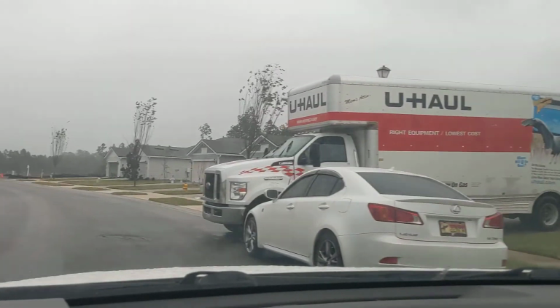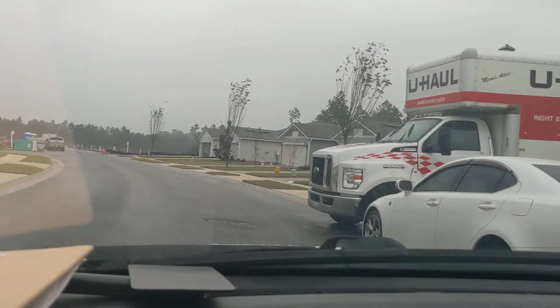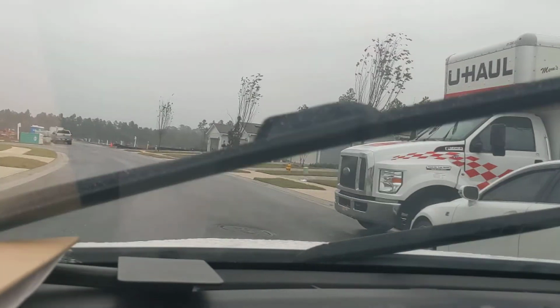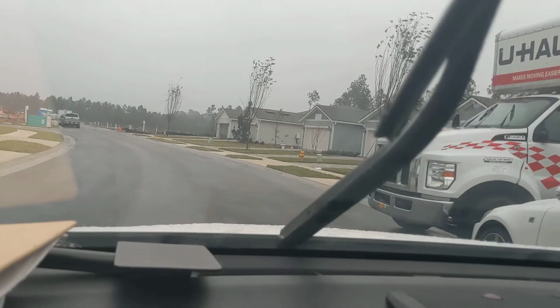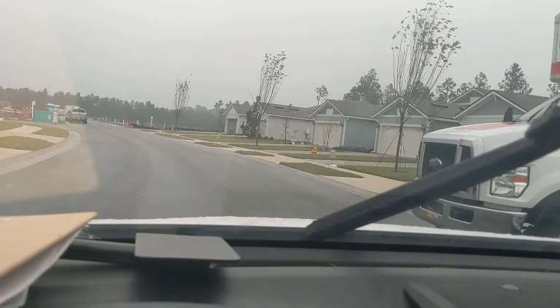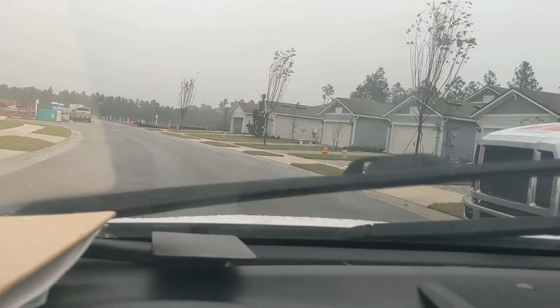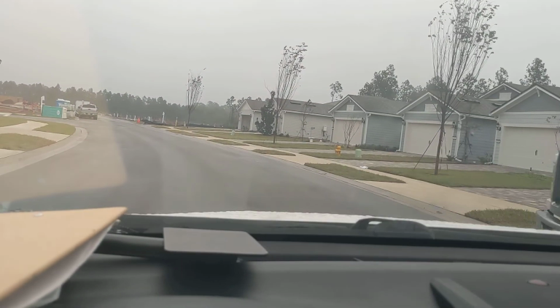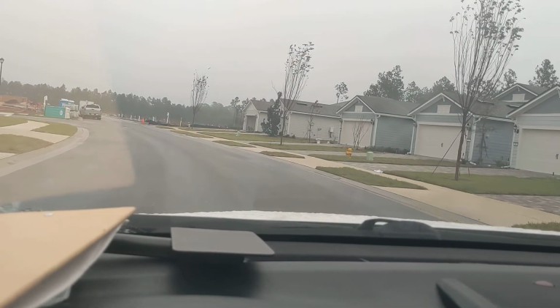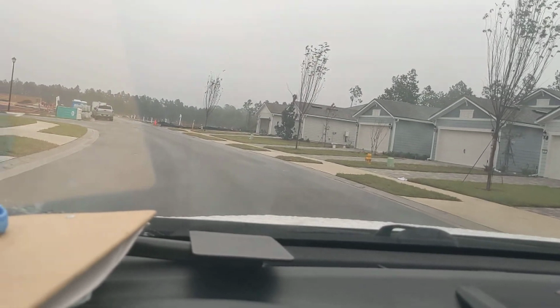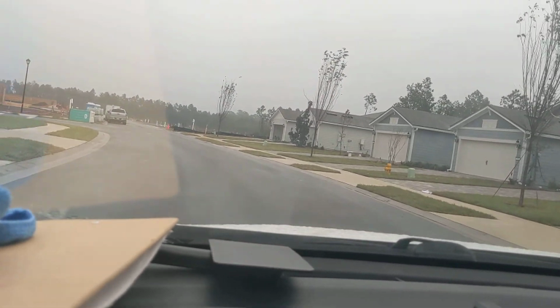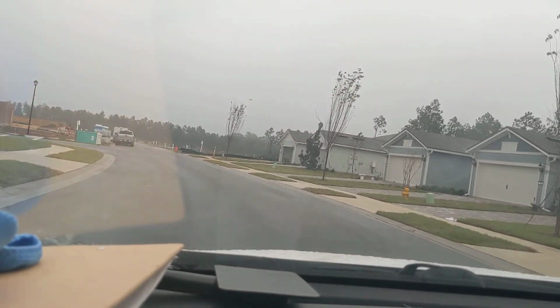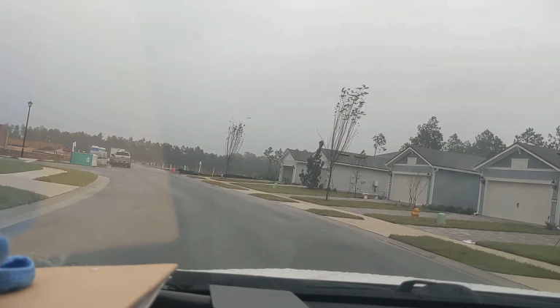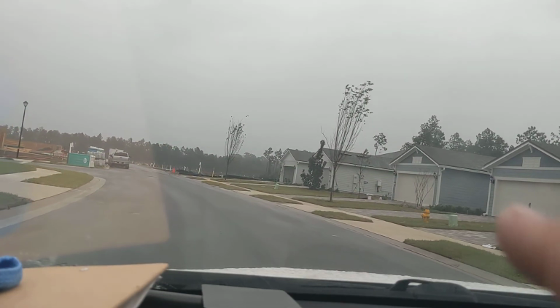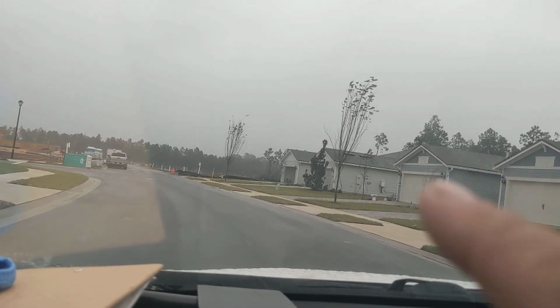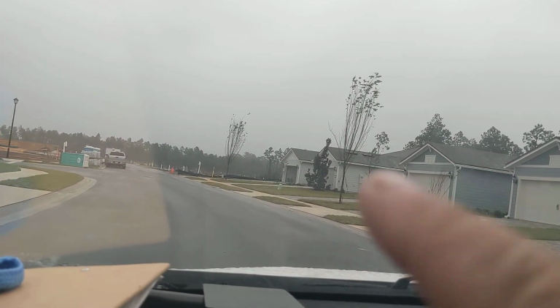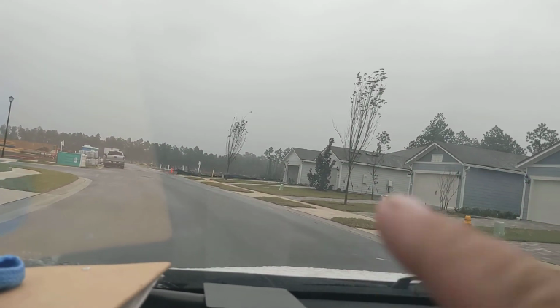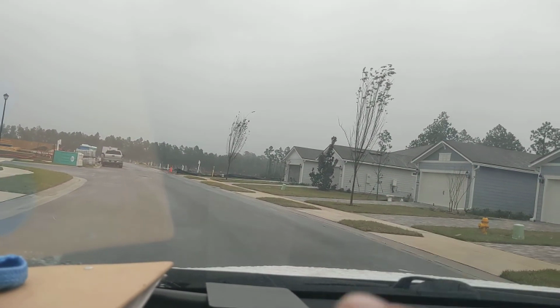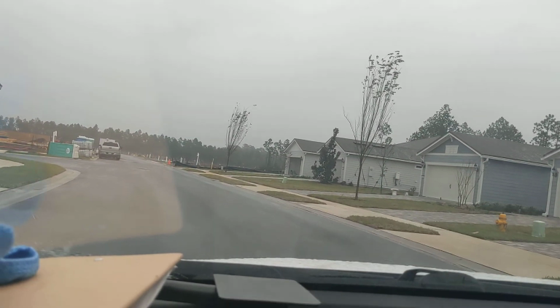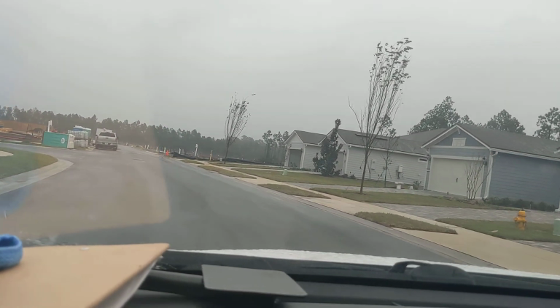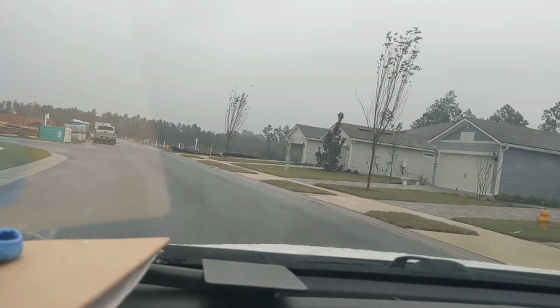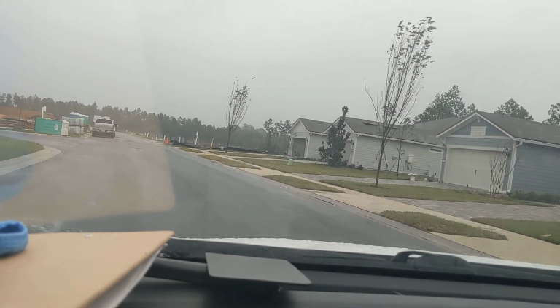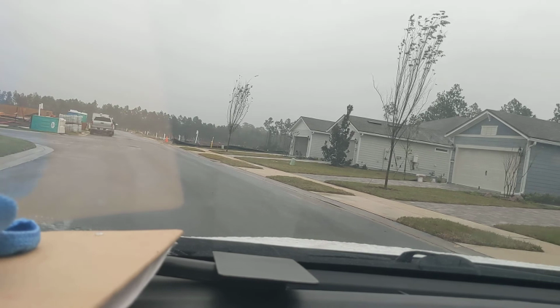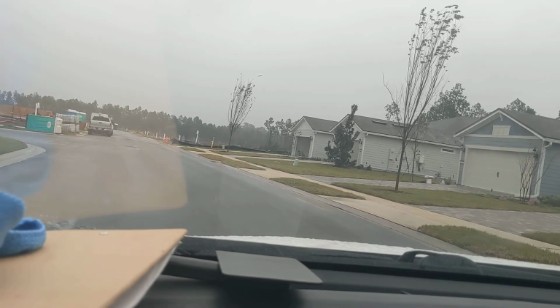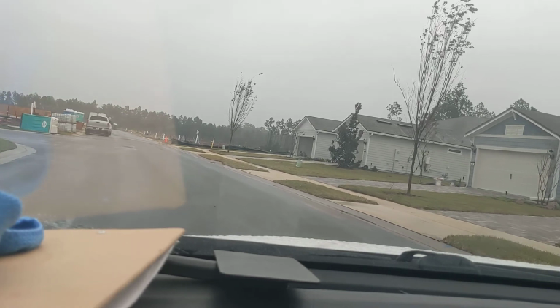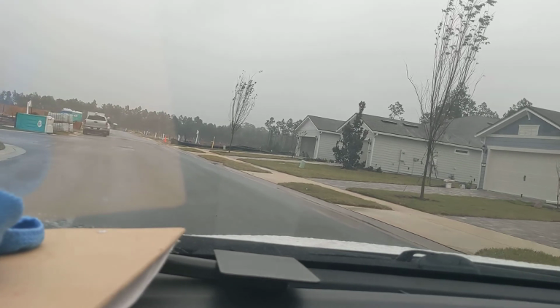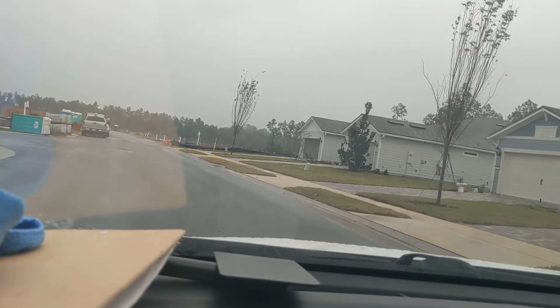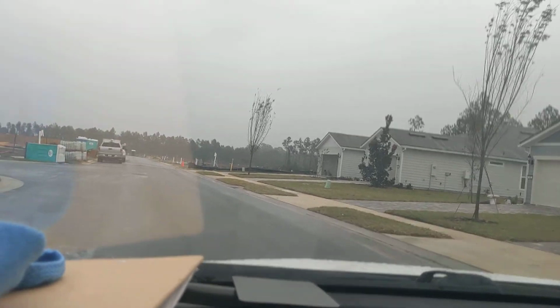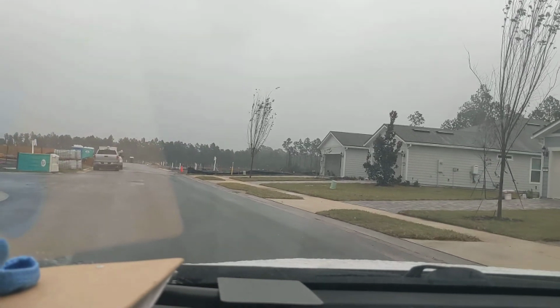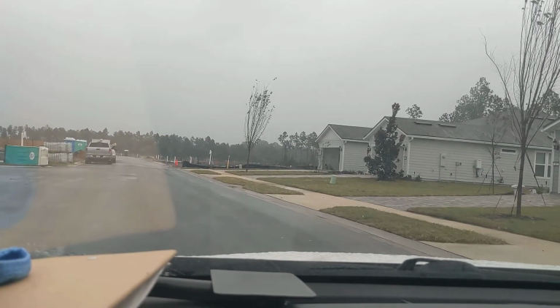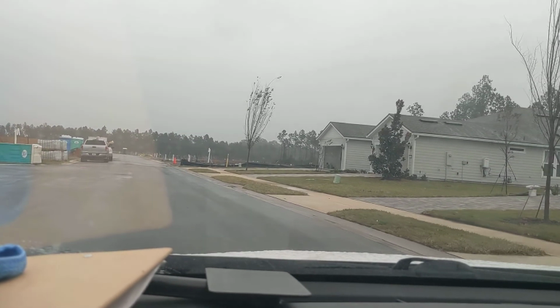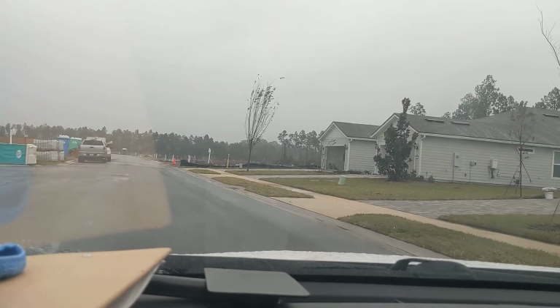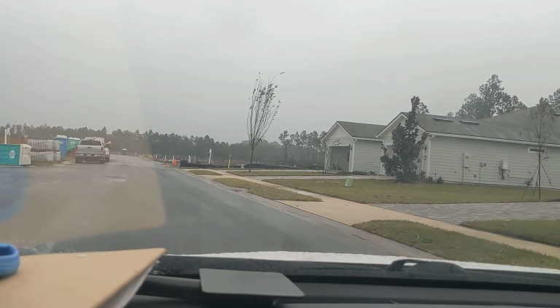We got a bunch of closings all the way down the road. Moving truck here for another folks. 250 right here on the end, set for the closing walk there on Friday.